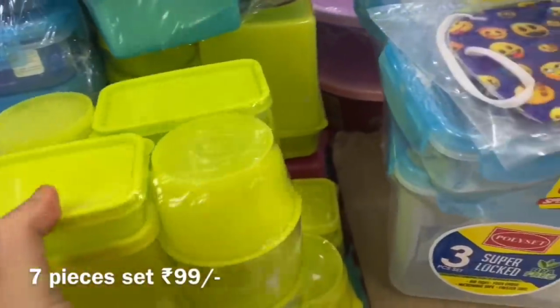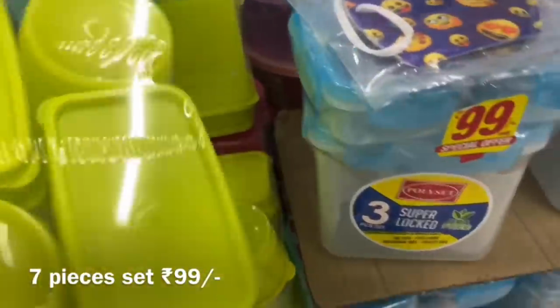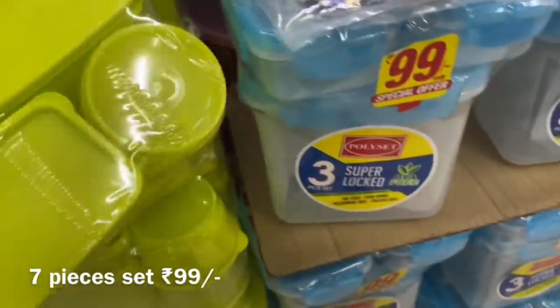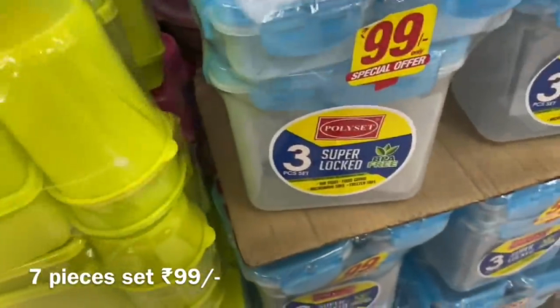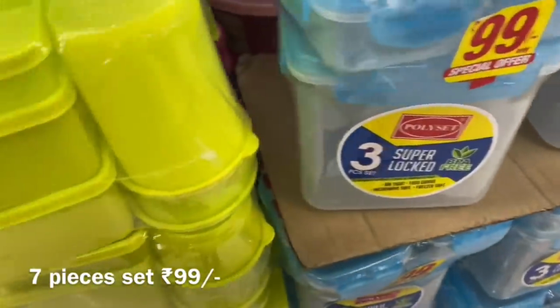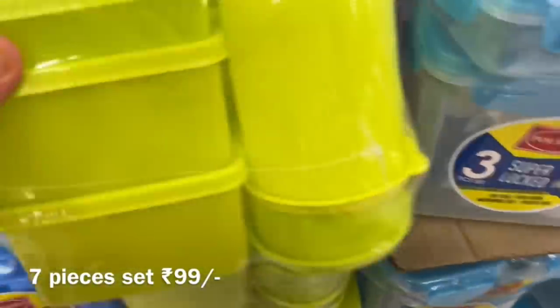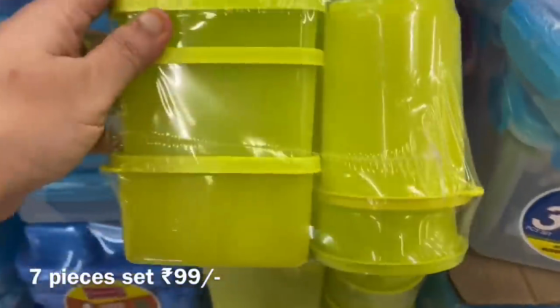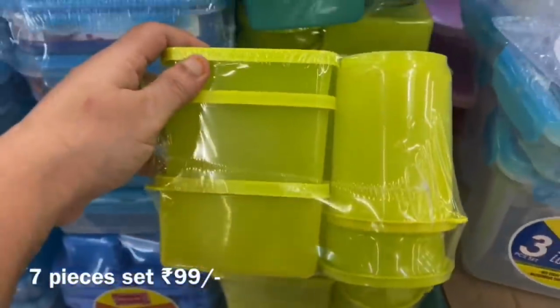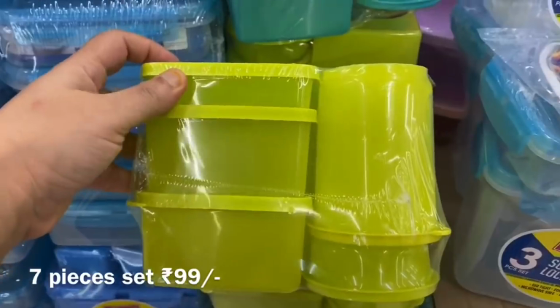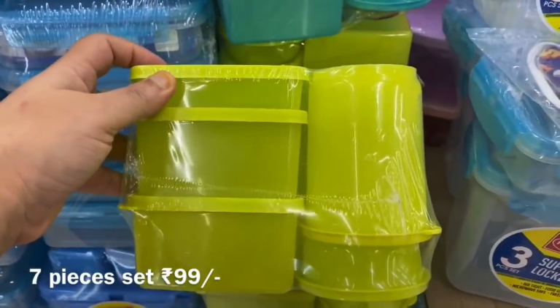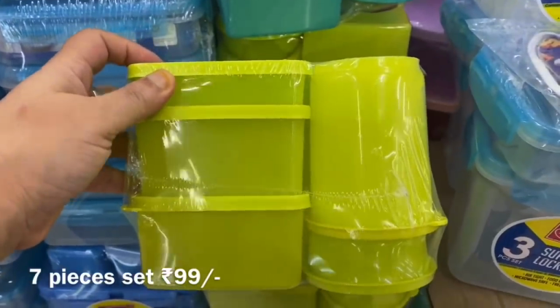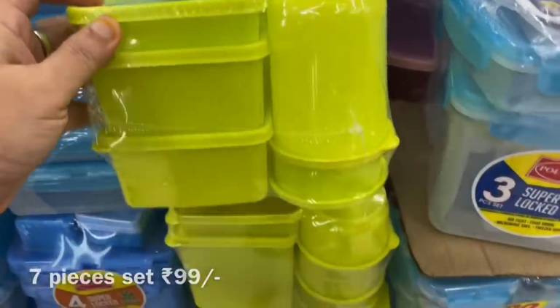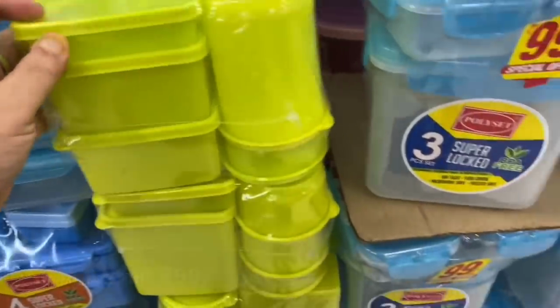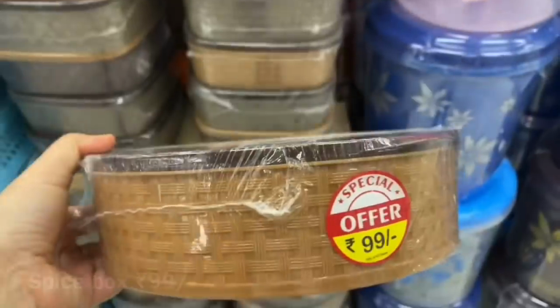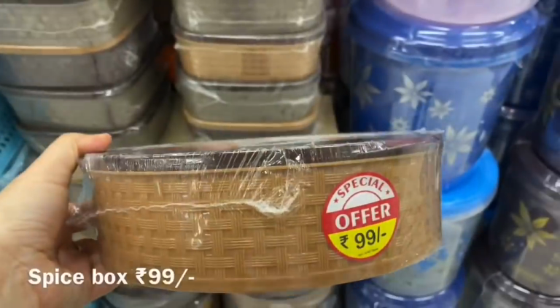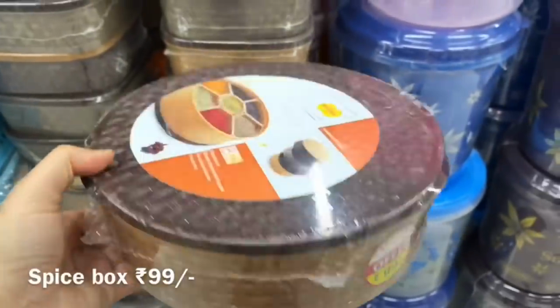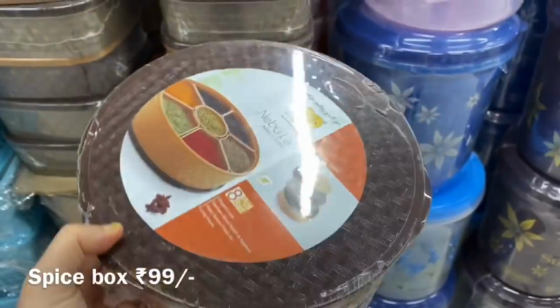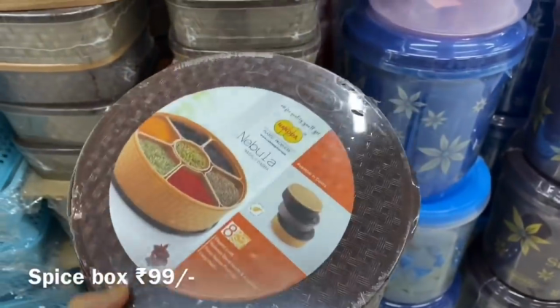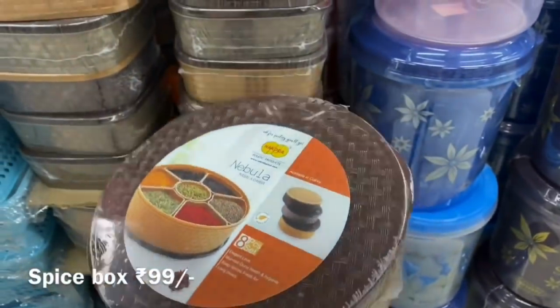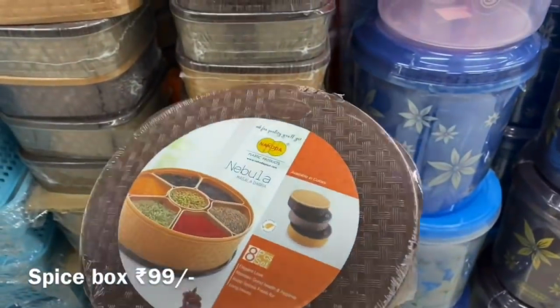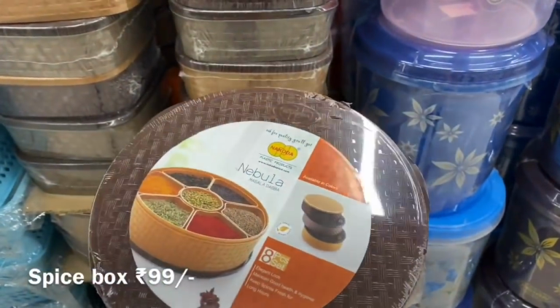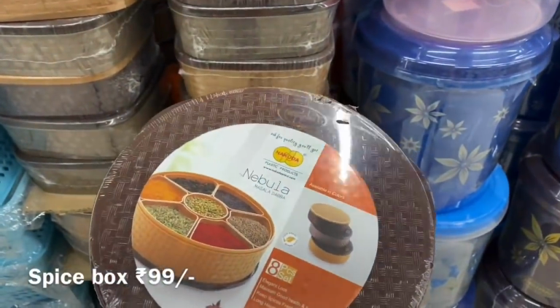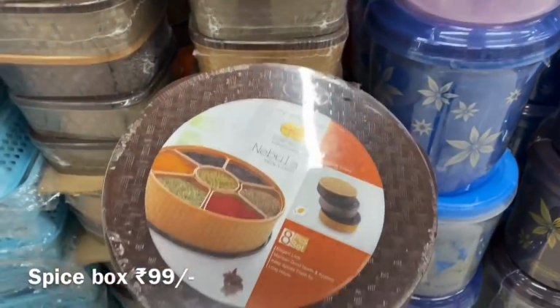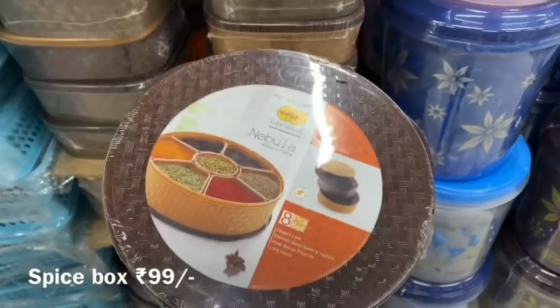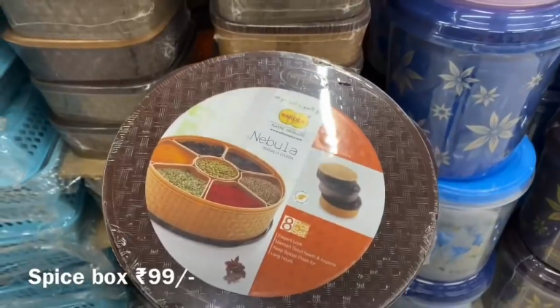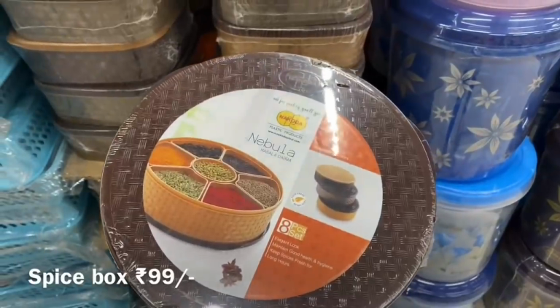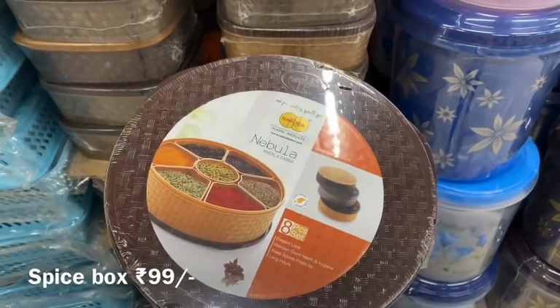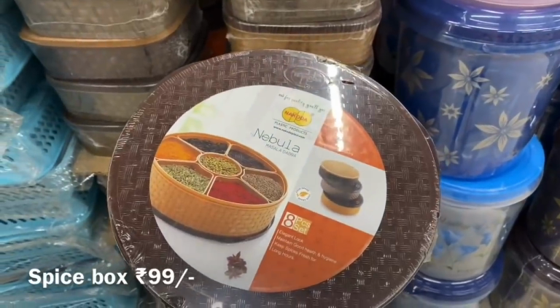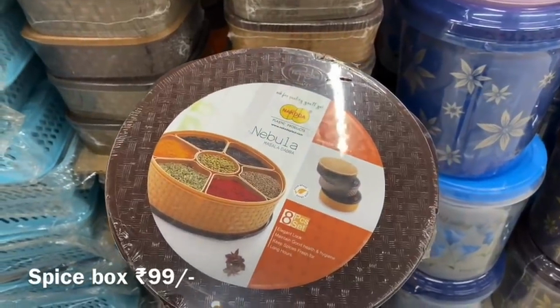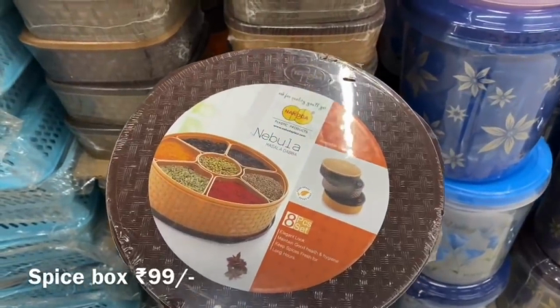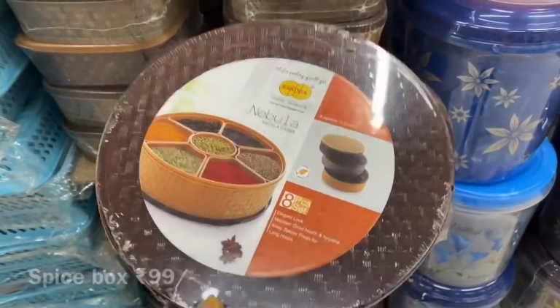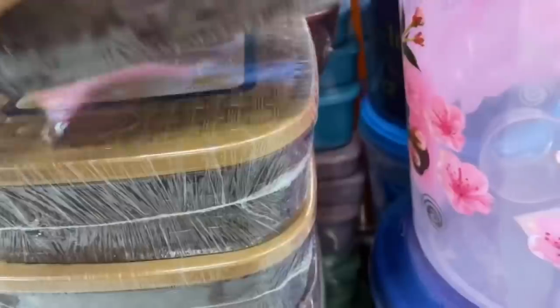Even water bottles have come in new styles, so you can go and check those as well. In this video I will show you all the current offers available now.